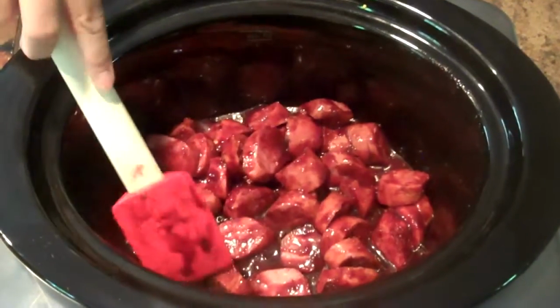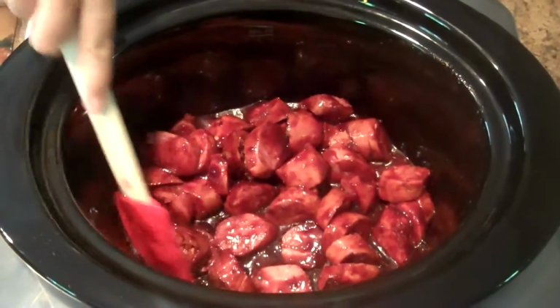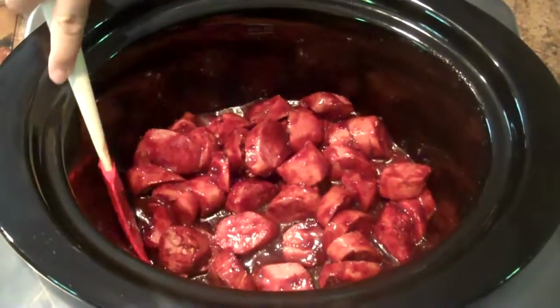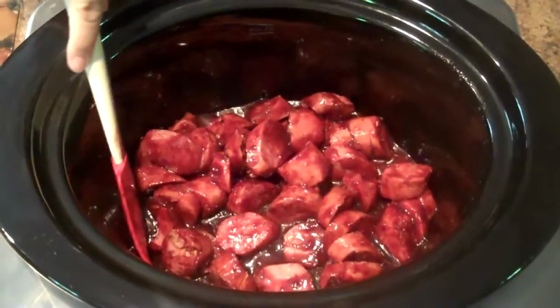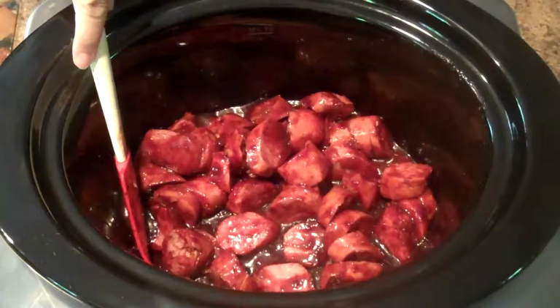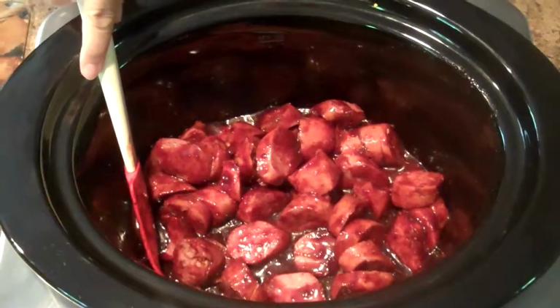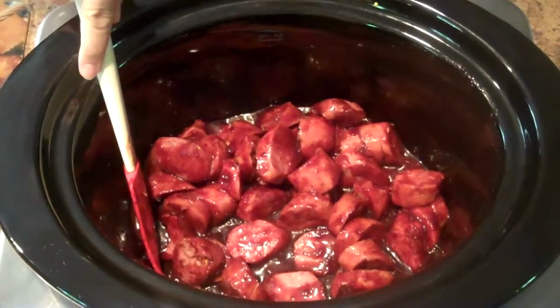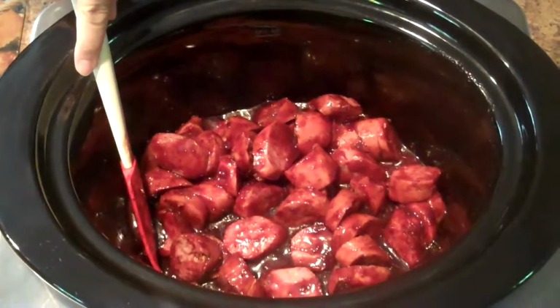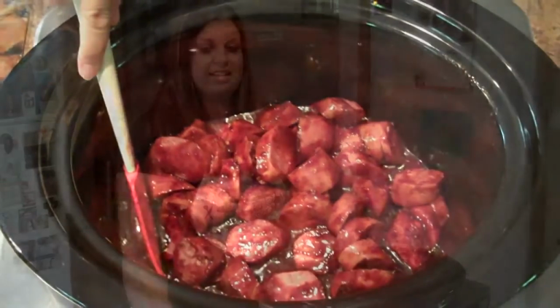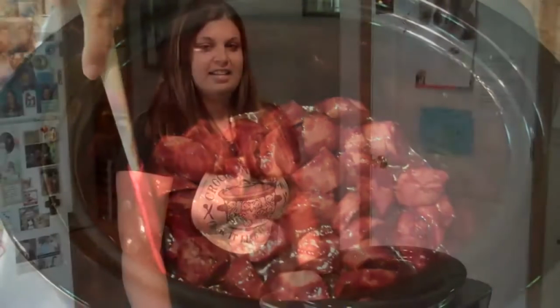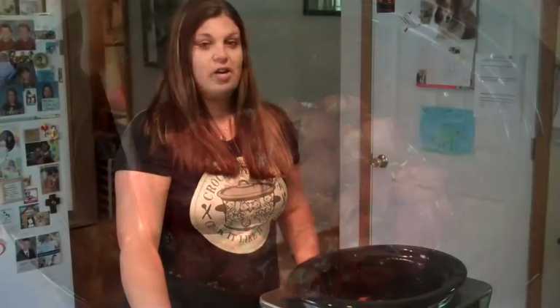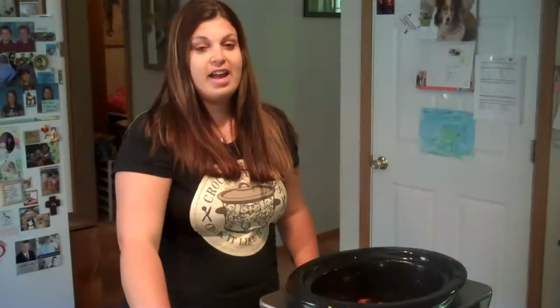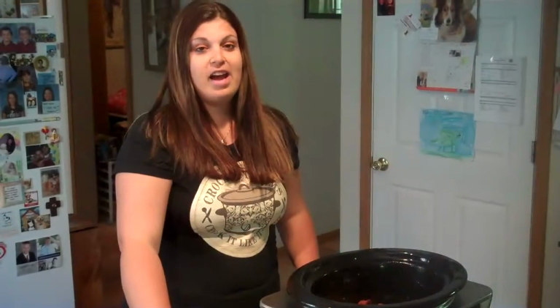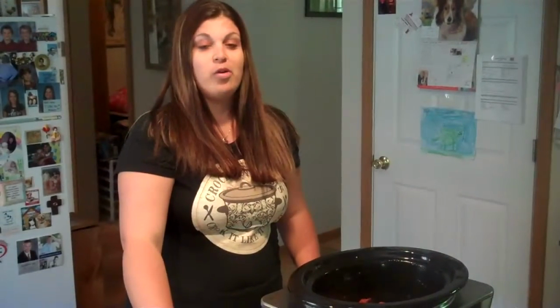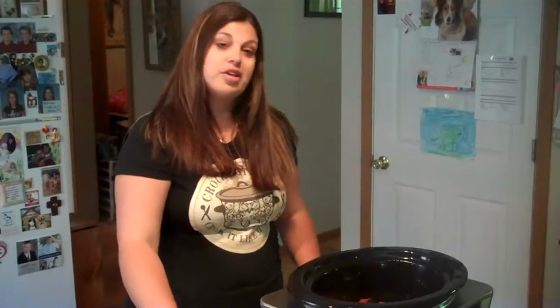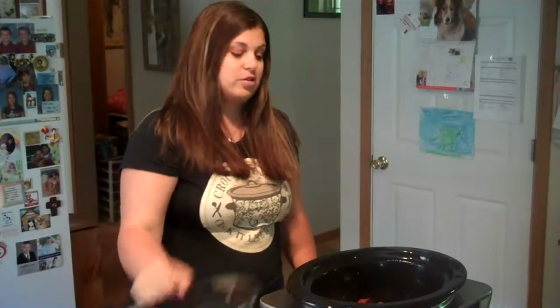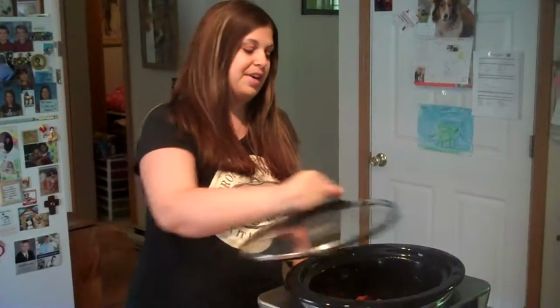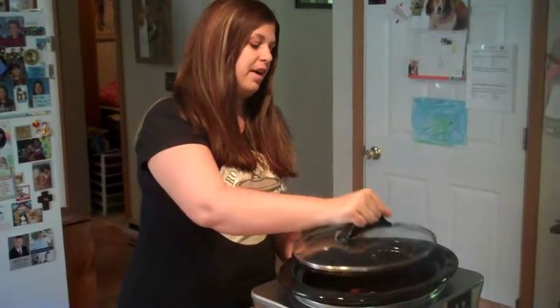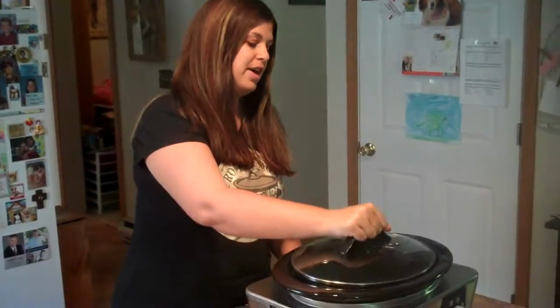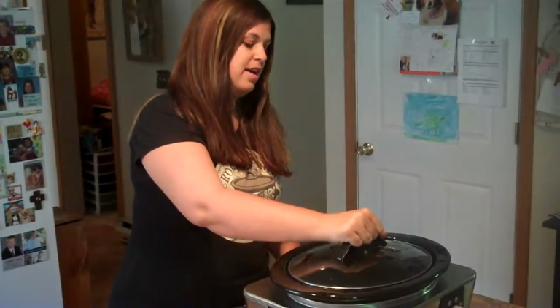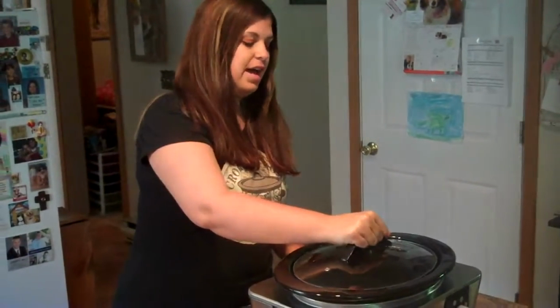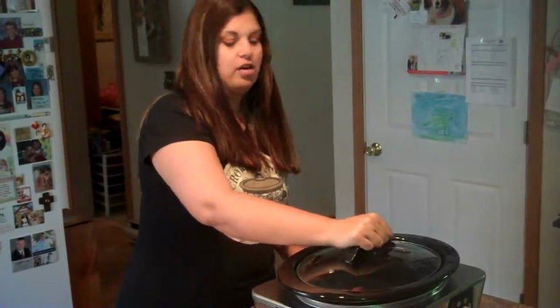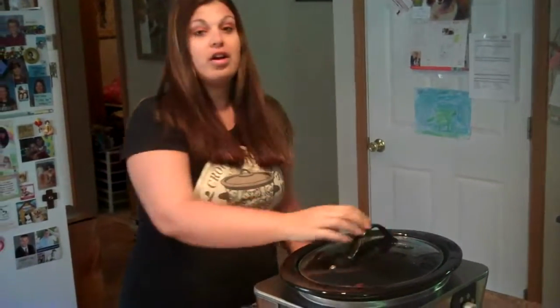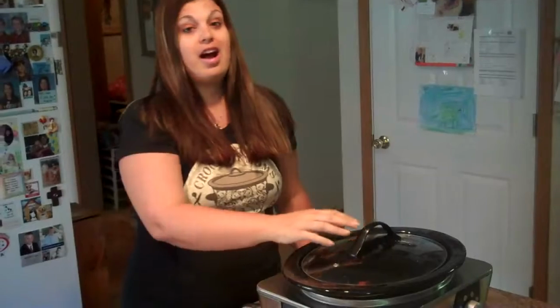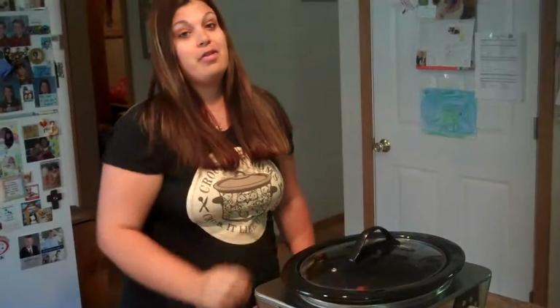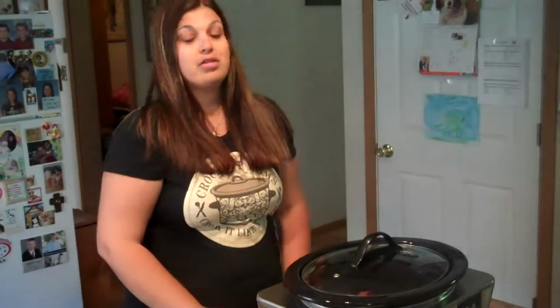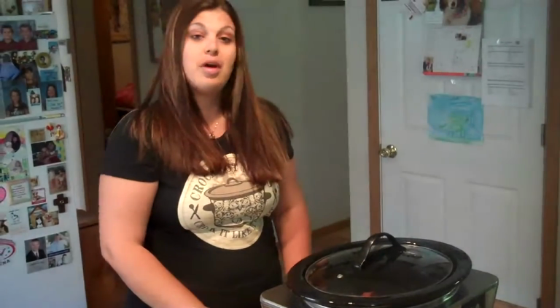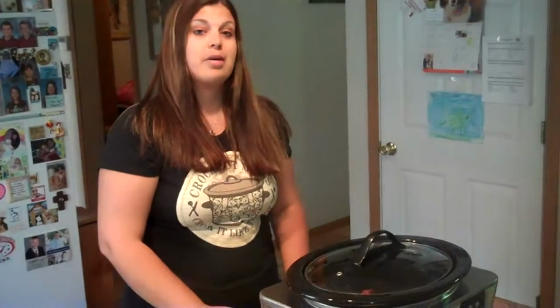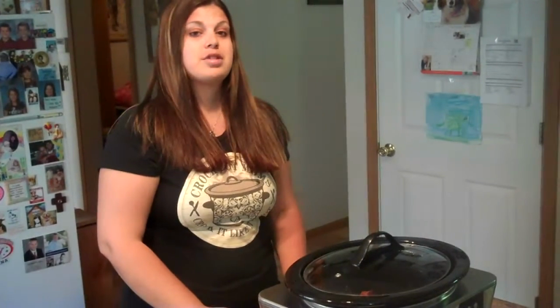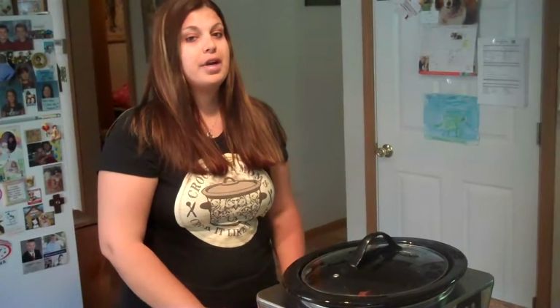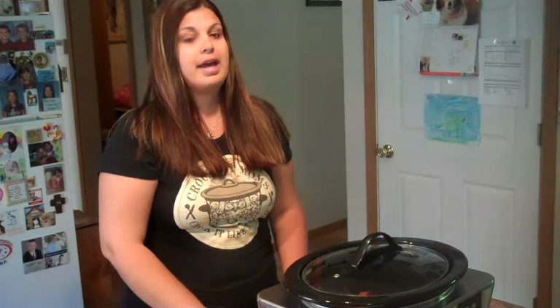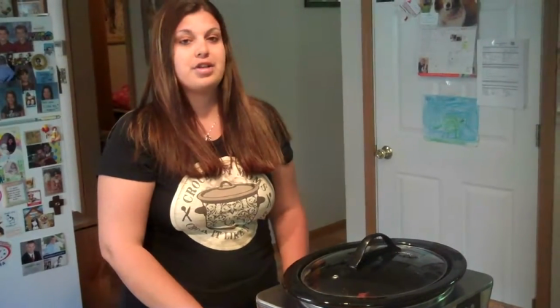This is what it will look like. Now all we want to do is cover it and cook it on high for about two hours, stirring it occasionally.